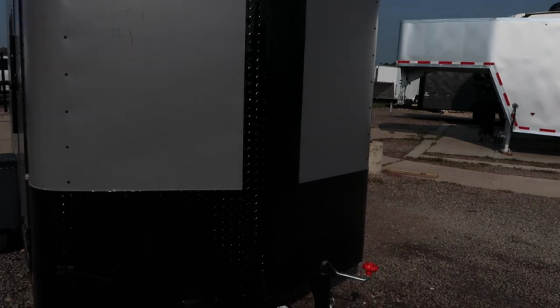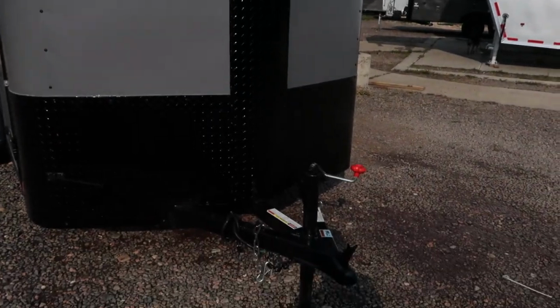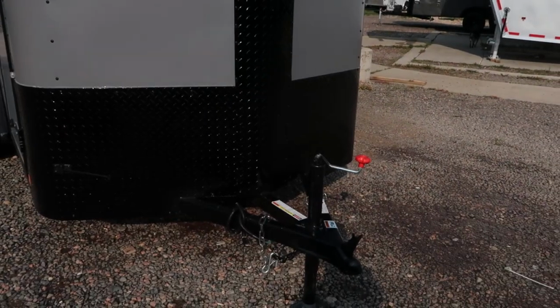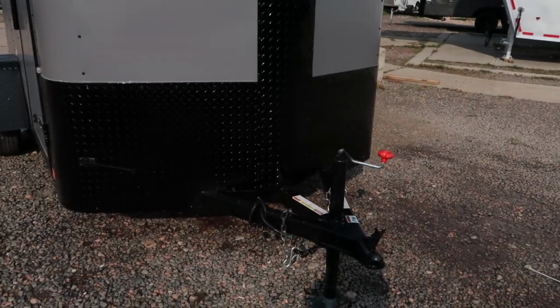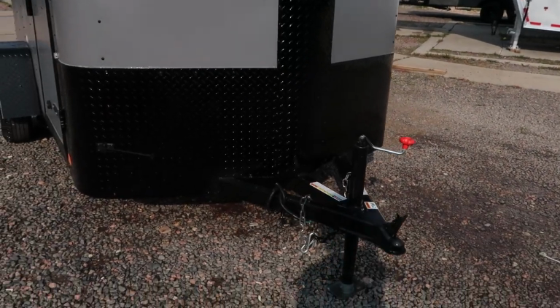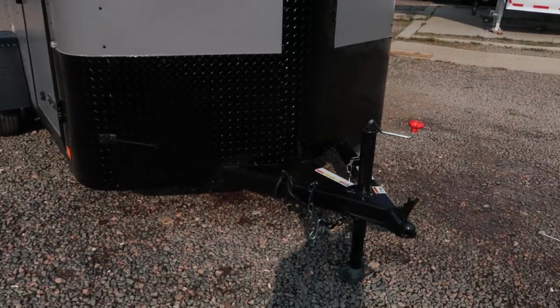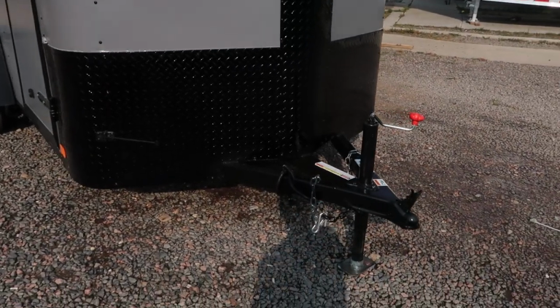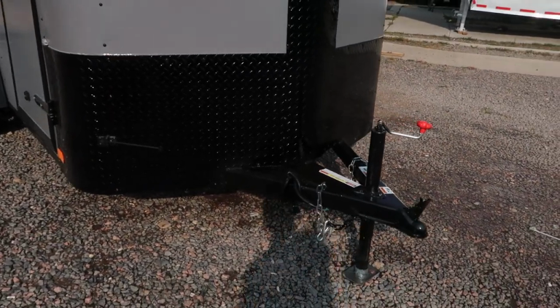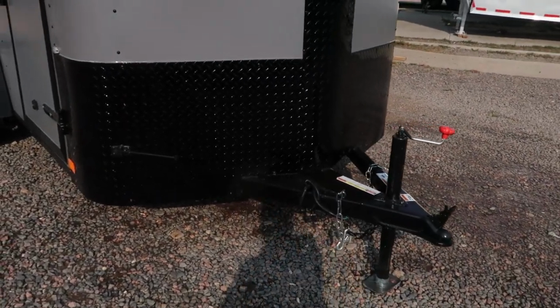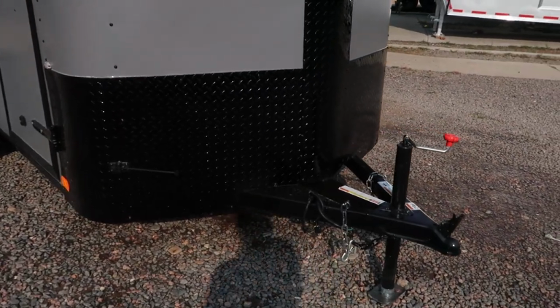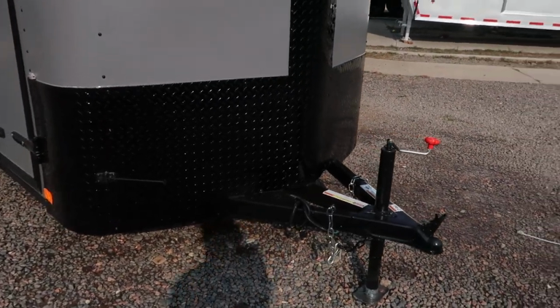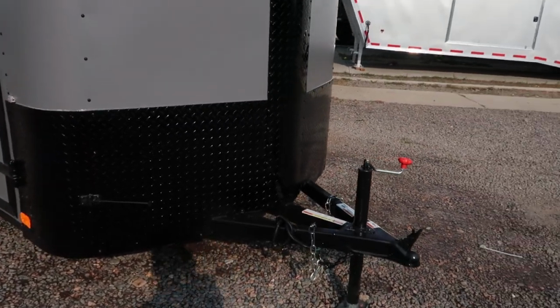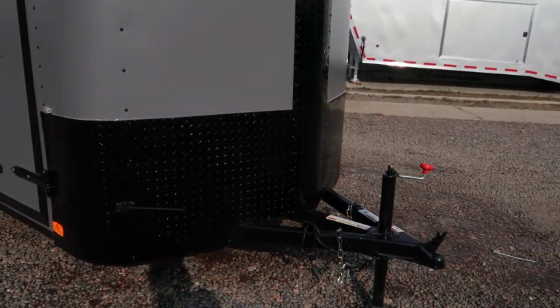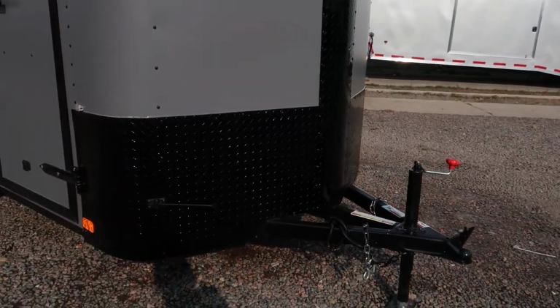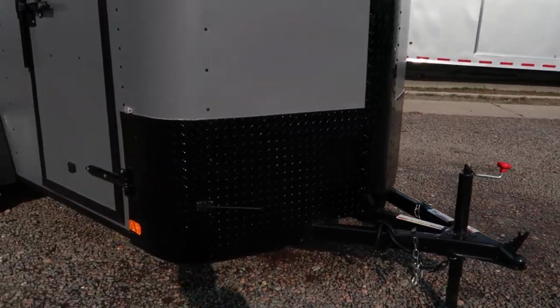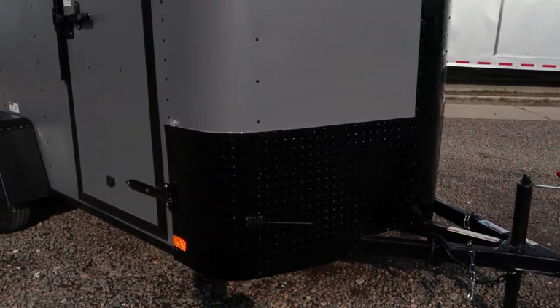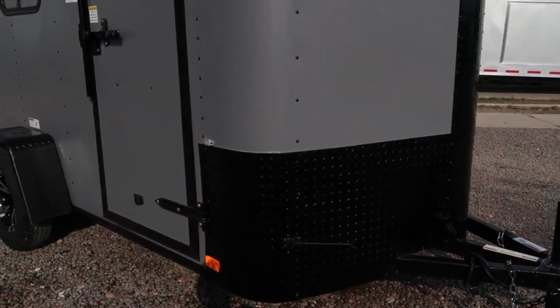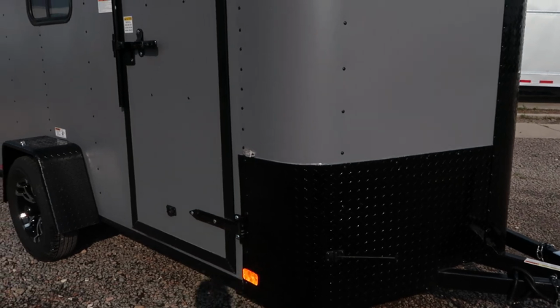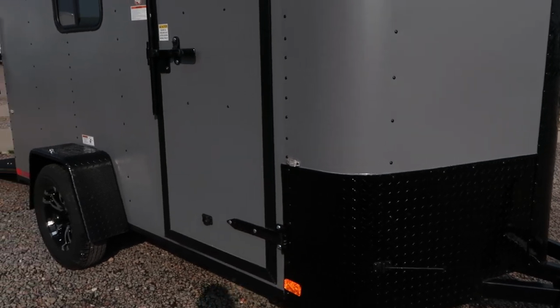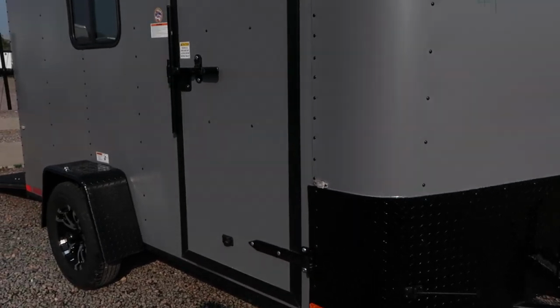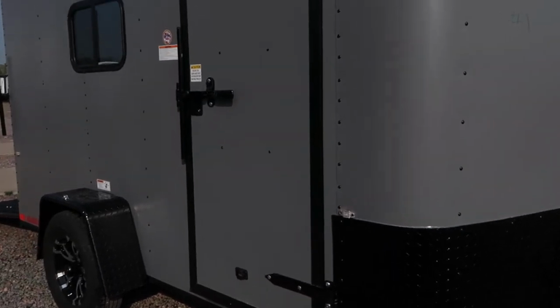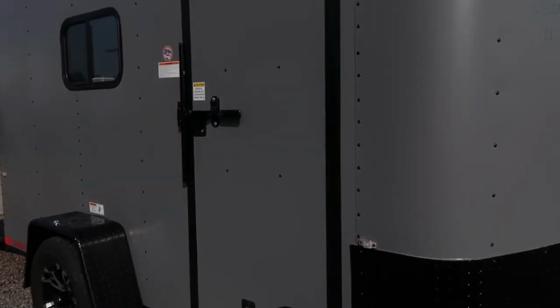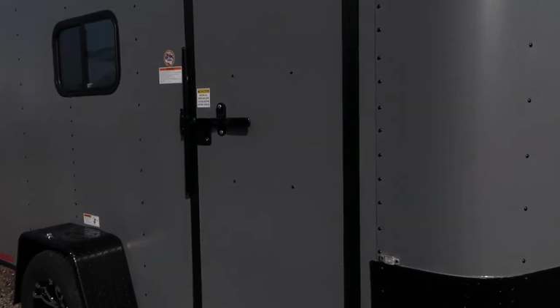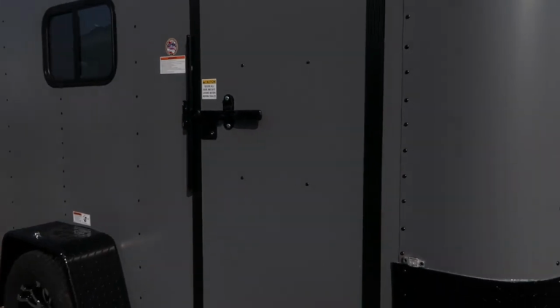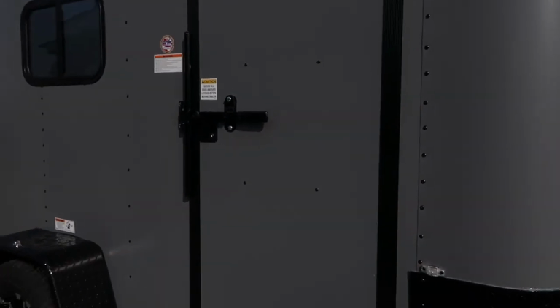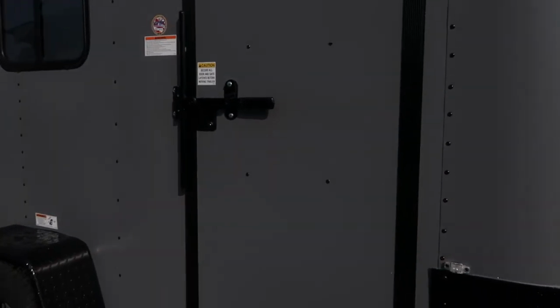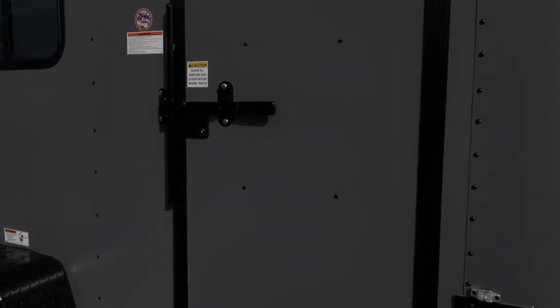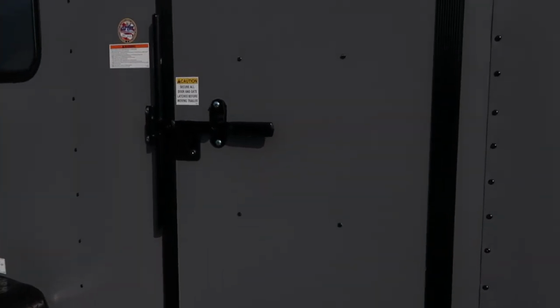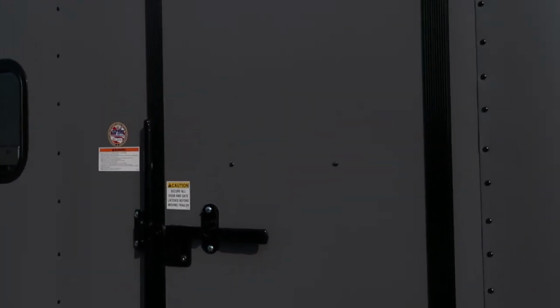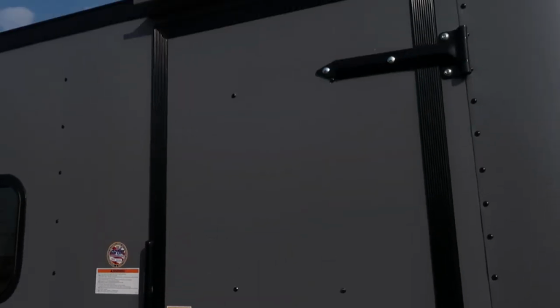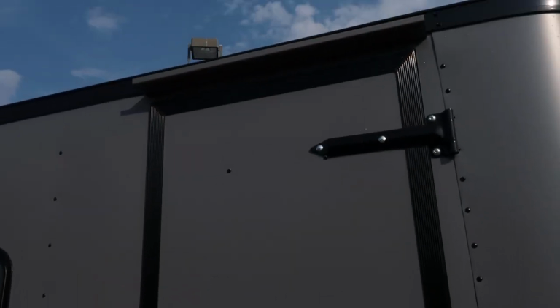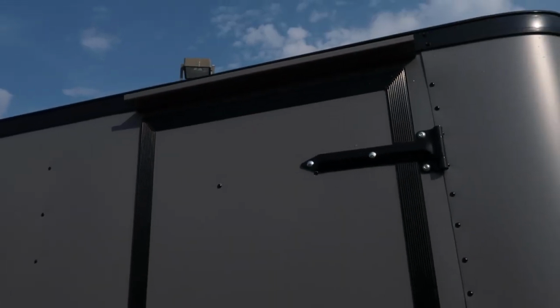Triple tube tongue as well. It is an extended tongue, so that's gonna give you guys a nice turning radius. The side door does come with an RV lock and a cam bar, so you've got double lock protection on that side door, and an overhead gutter.